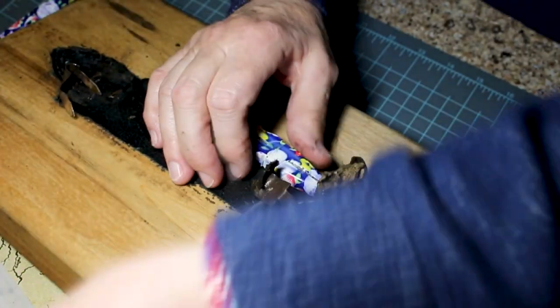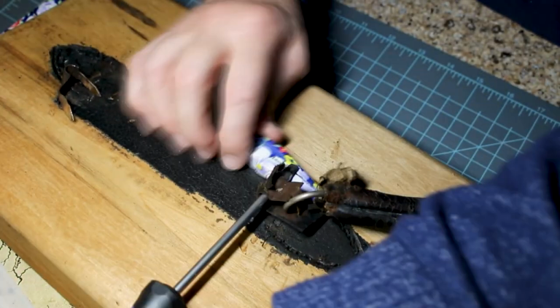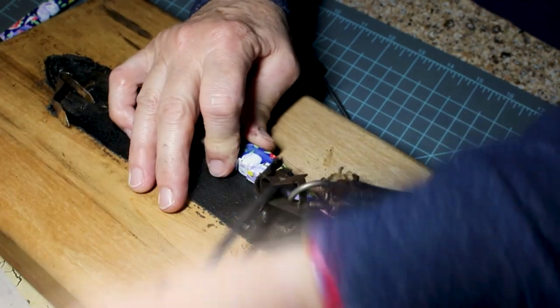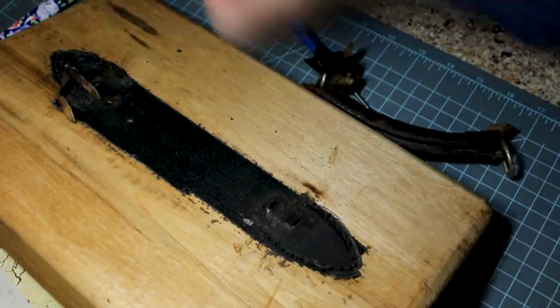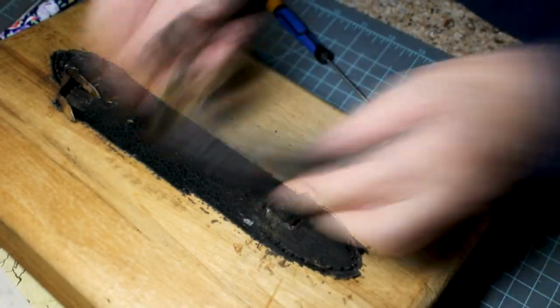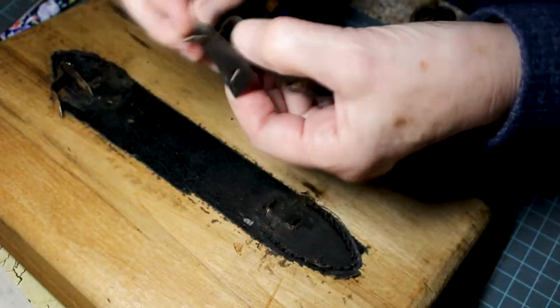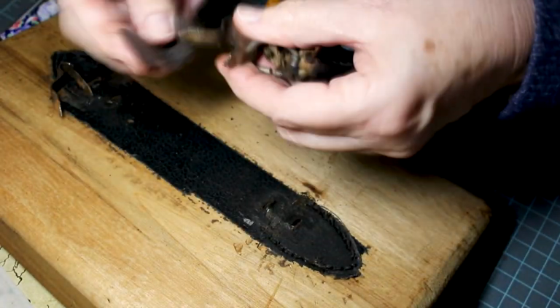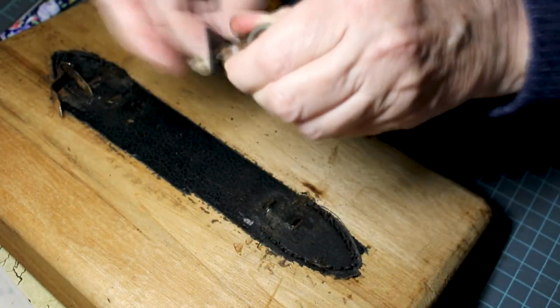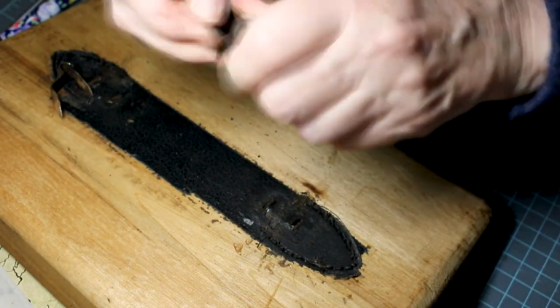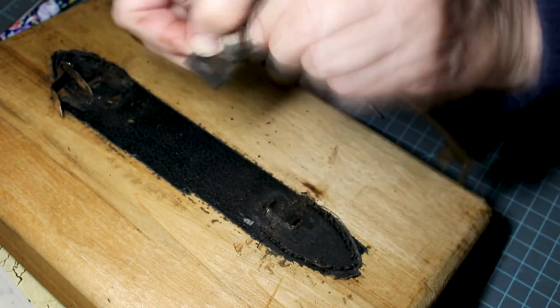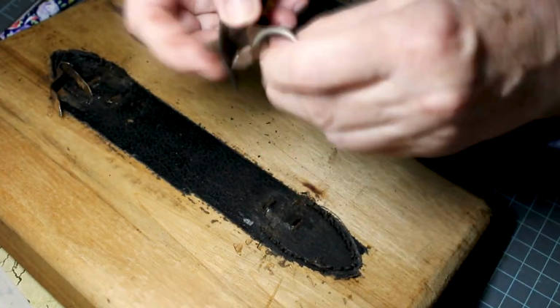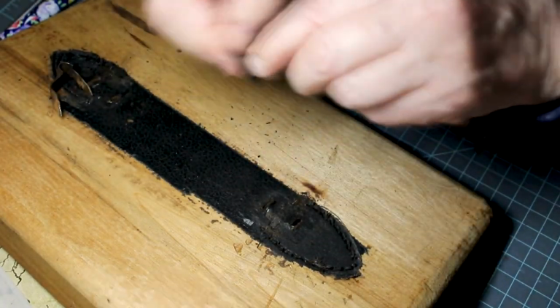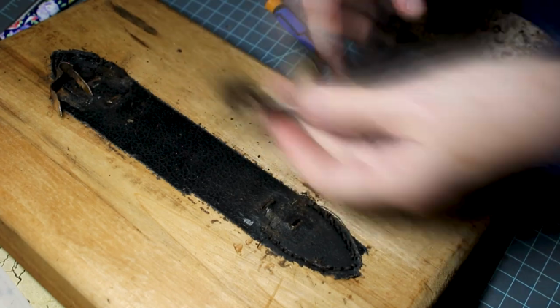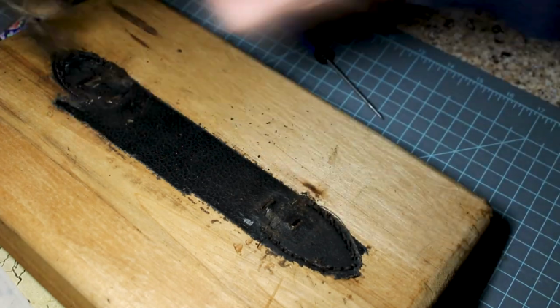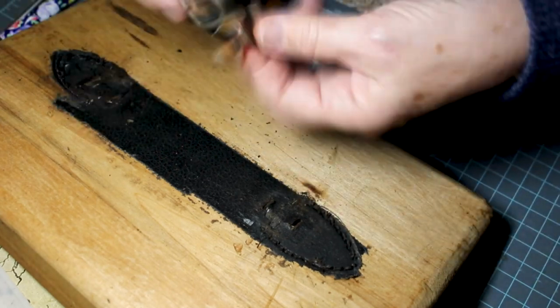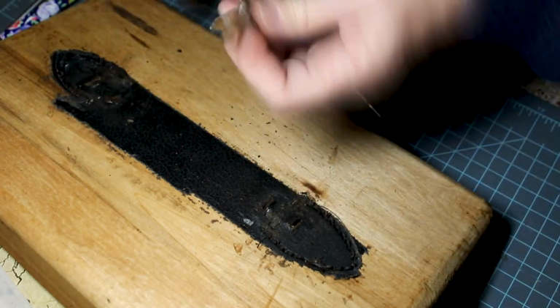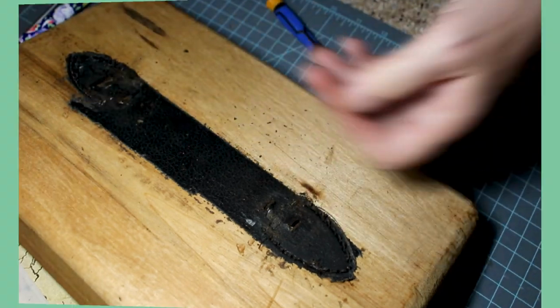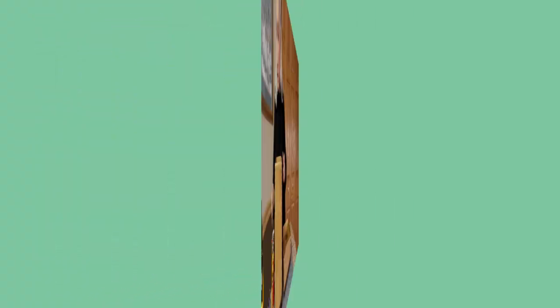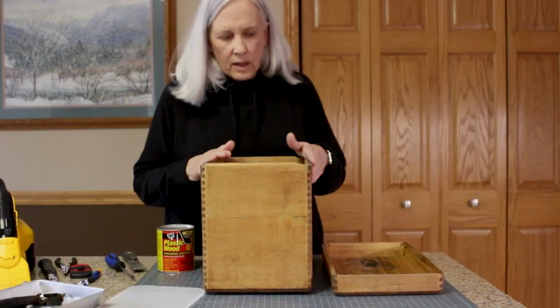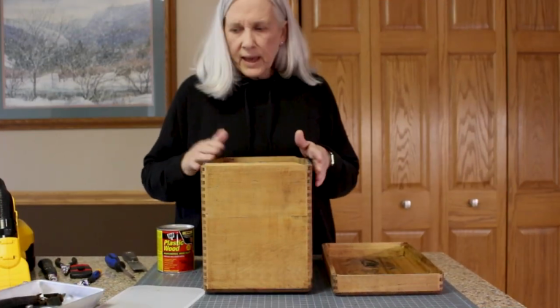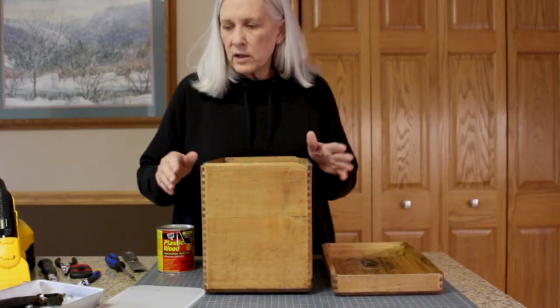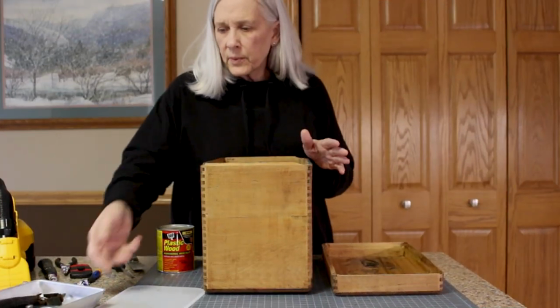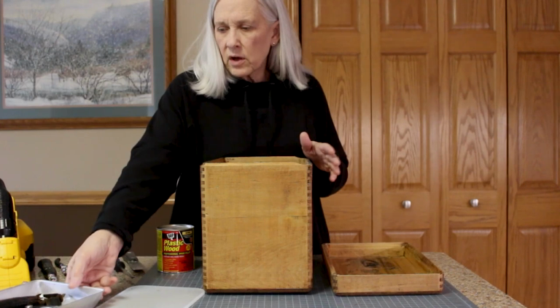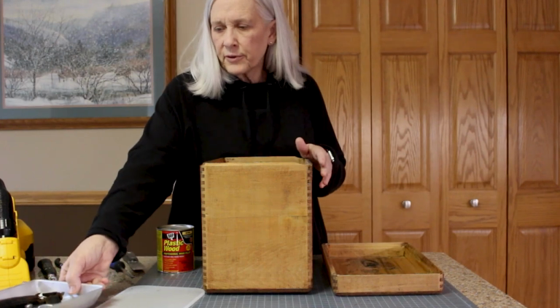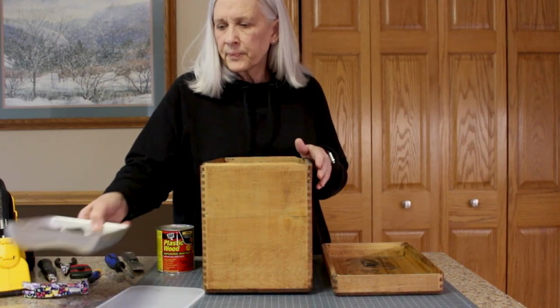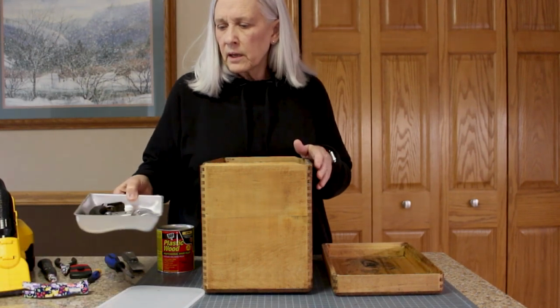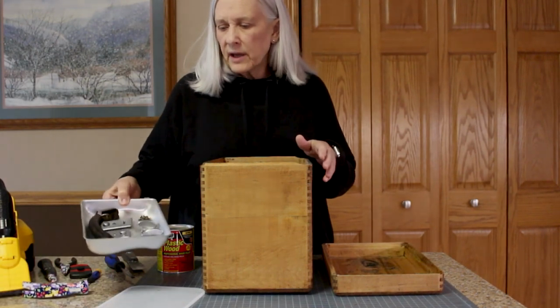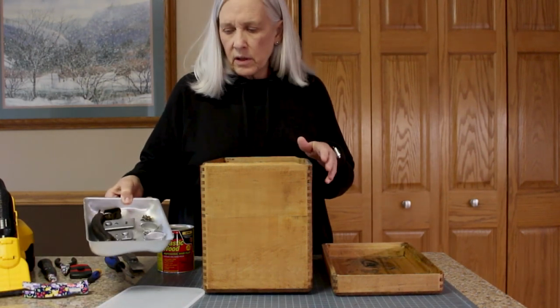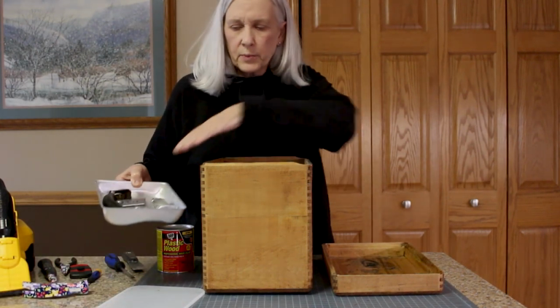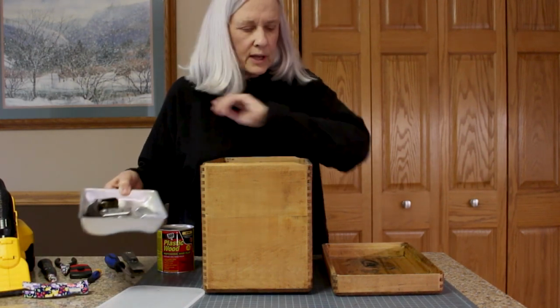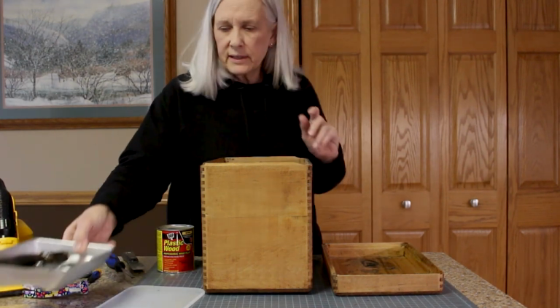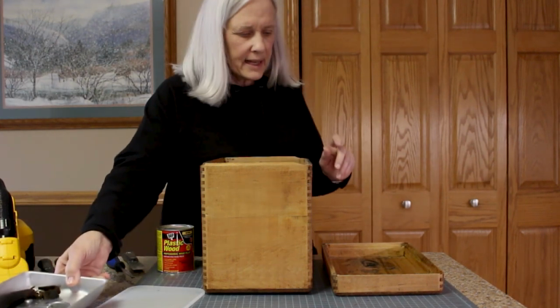Once you get your hardware out, go ahead and strip the tolex on the top and gently sand that down. Okay, all our hardware is off. I've got all the hardware in the tray — we'll clean that up later.